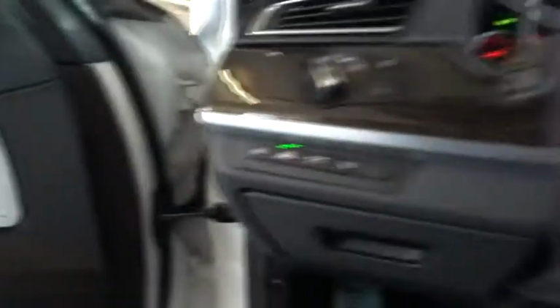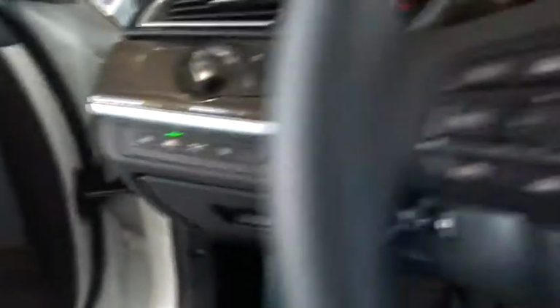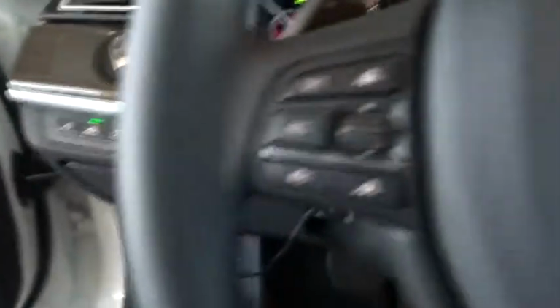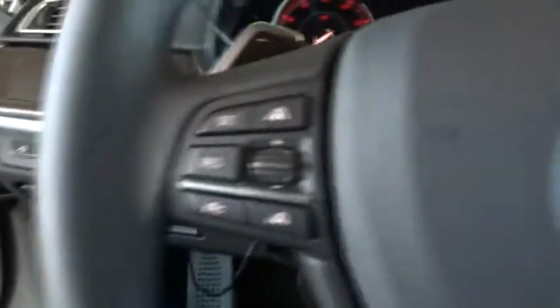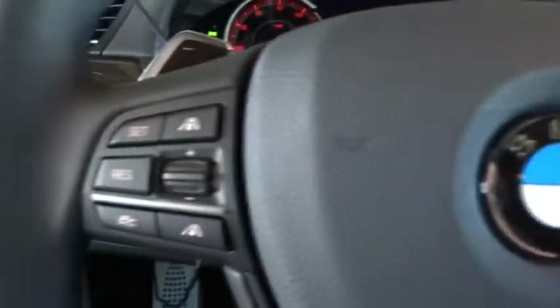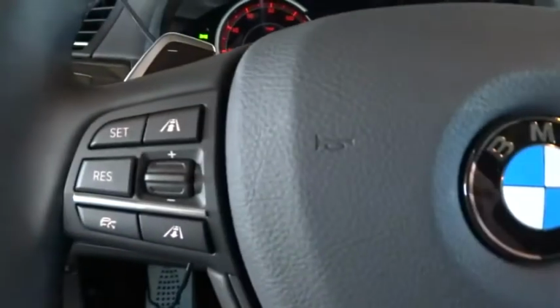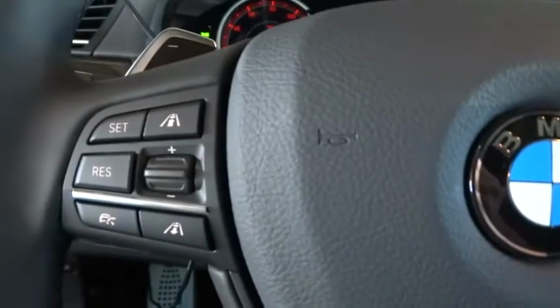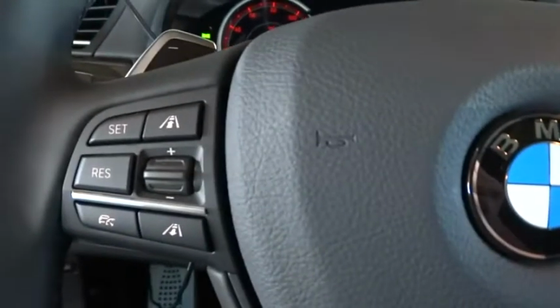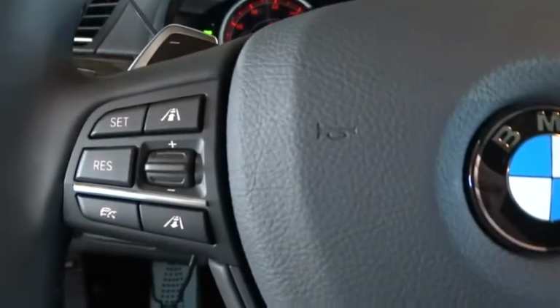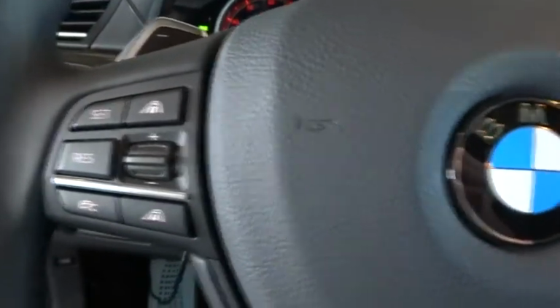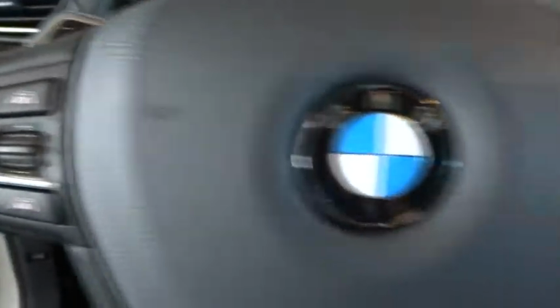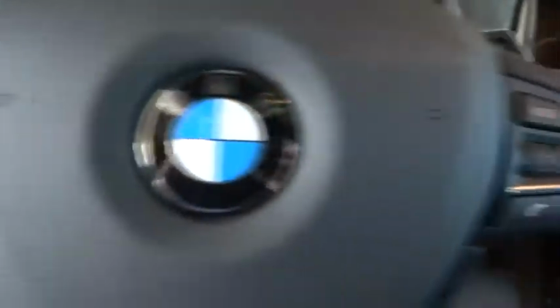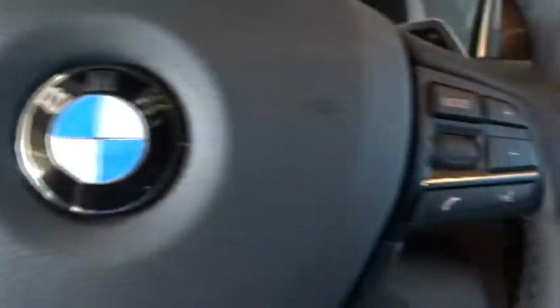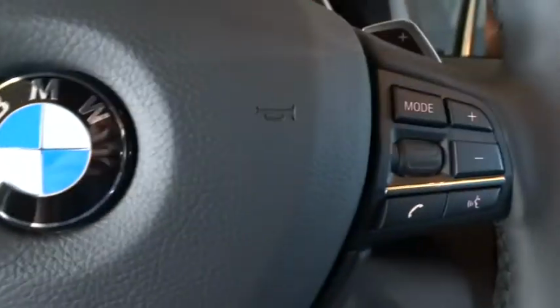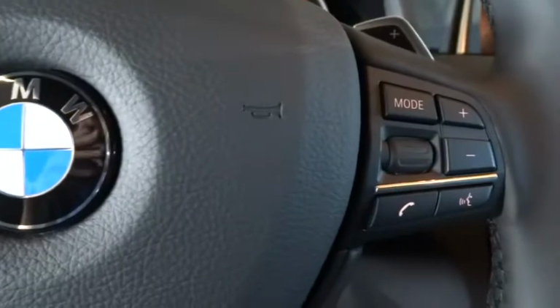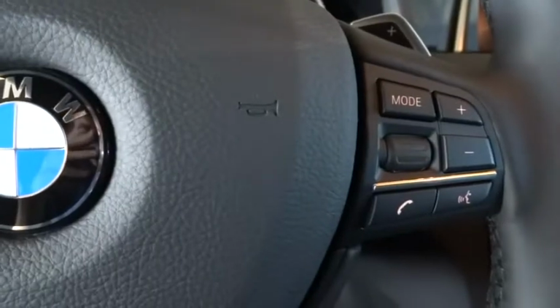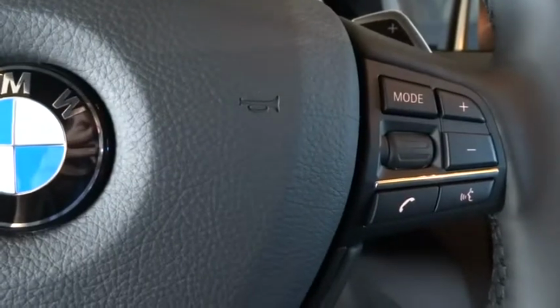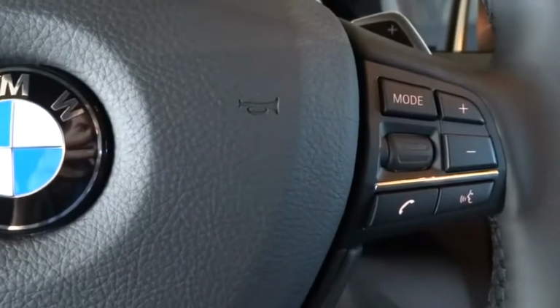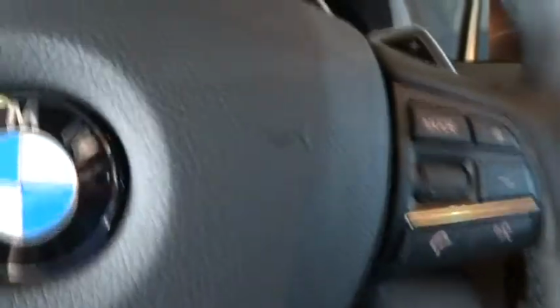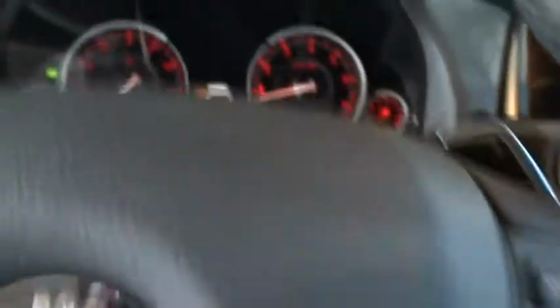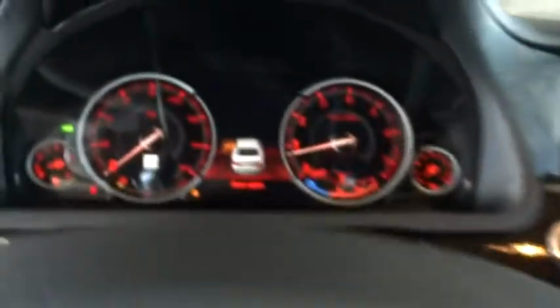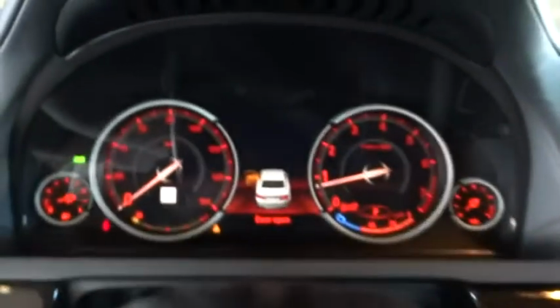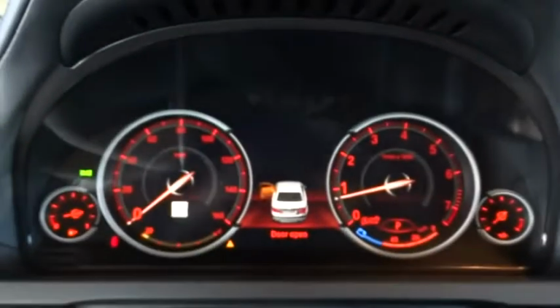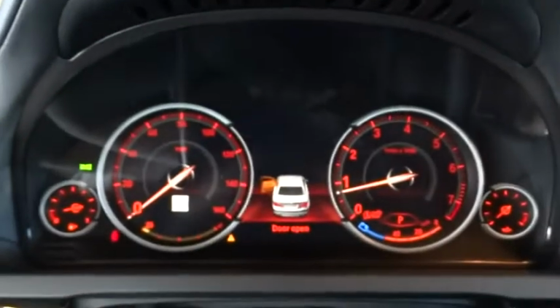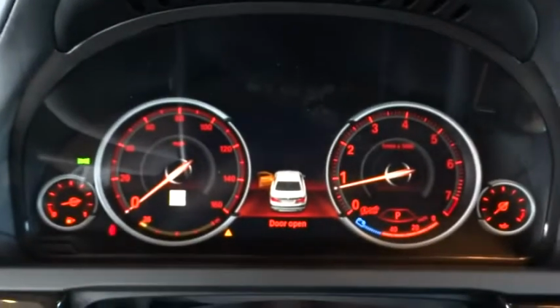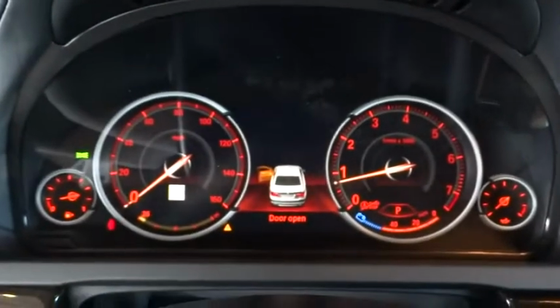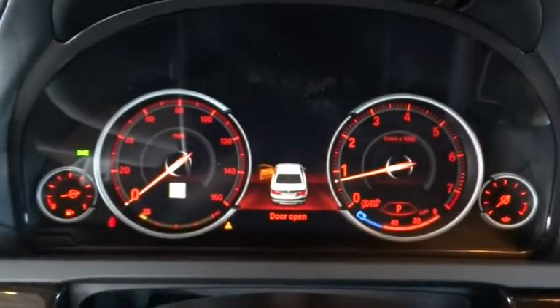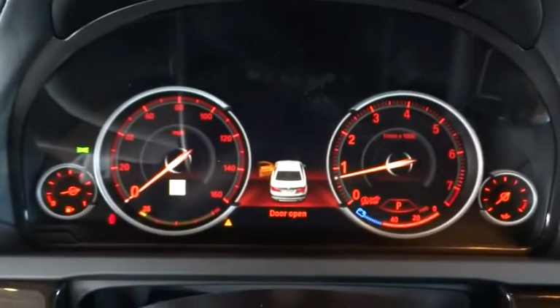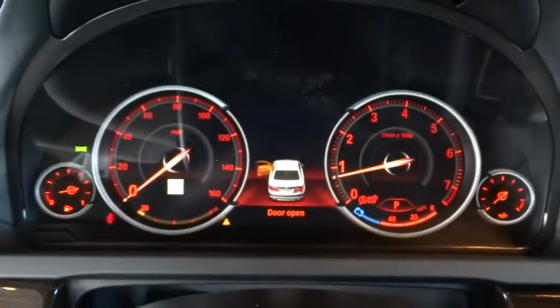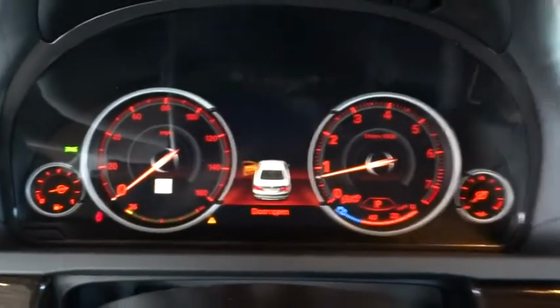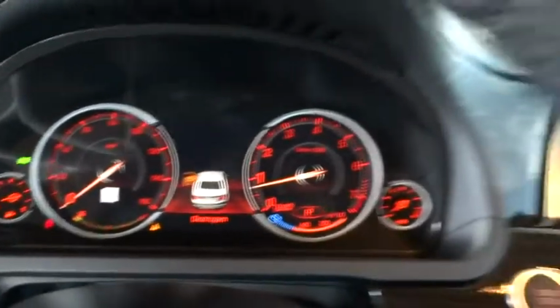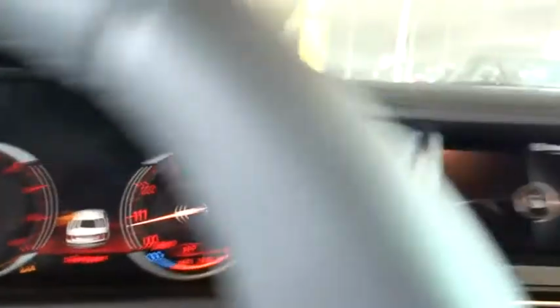PPO, keyless entry, universal garage door opener, AM-FM stereo radio, climate control, rear defrost.